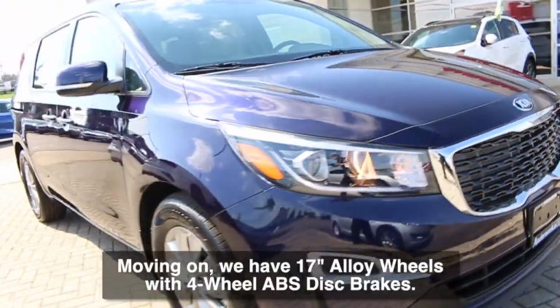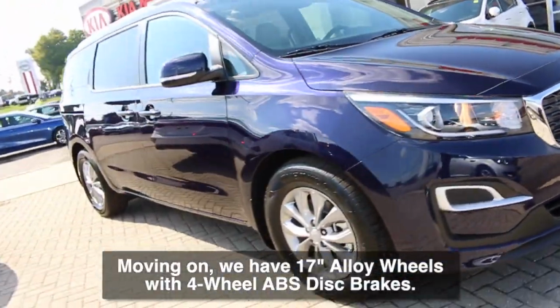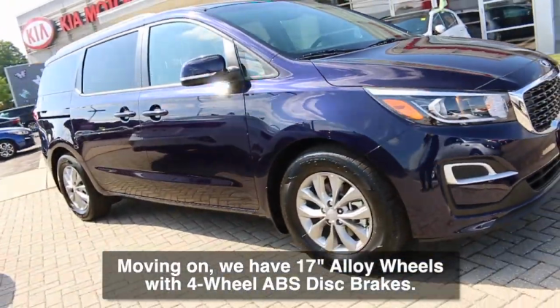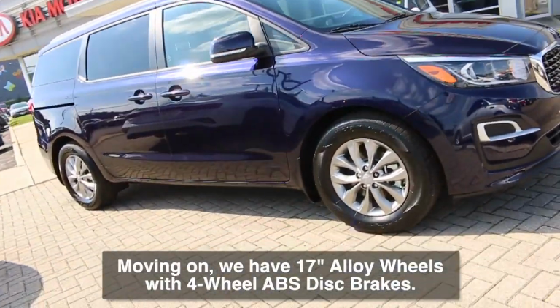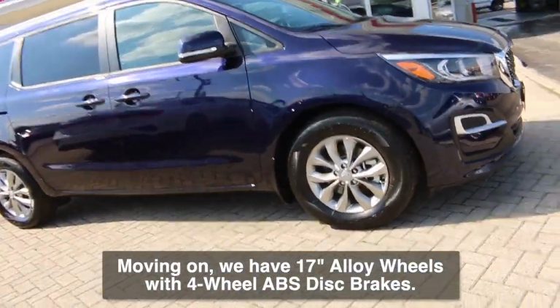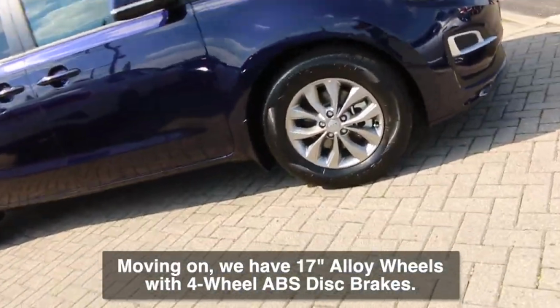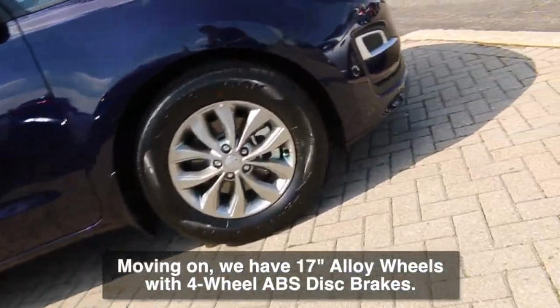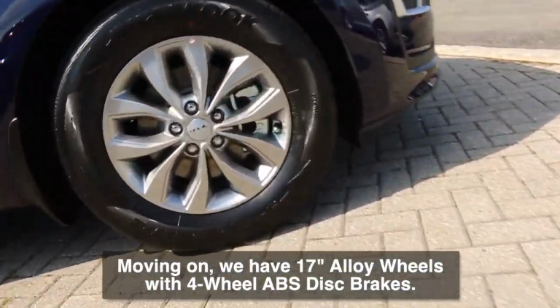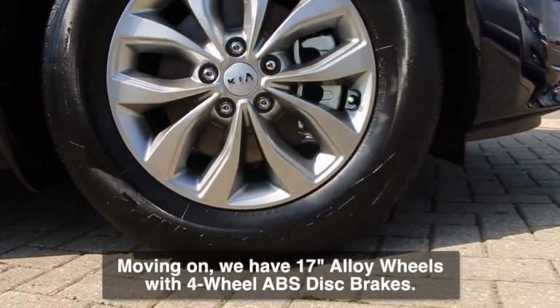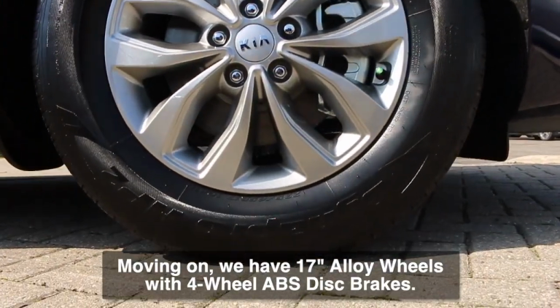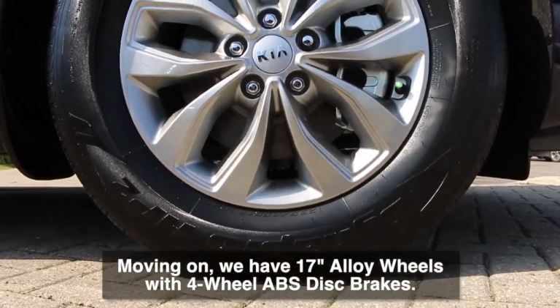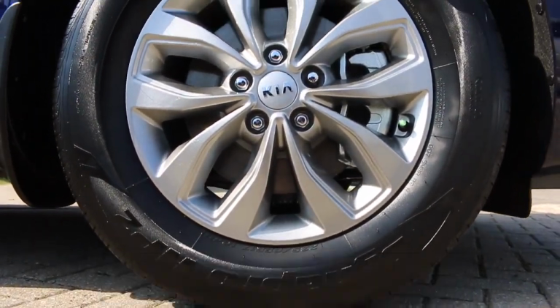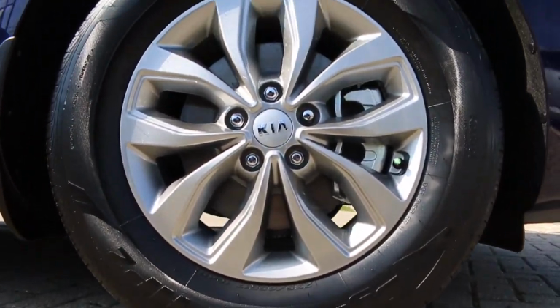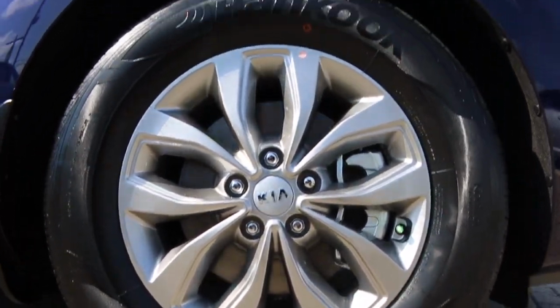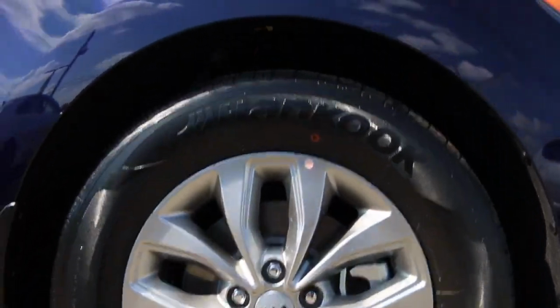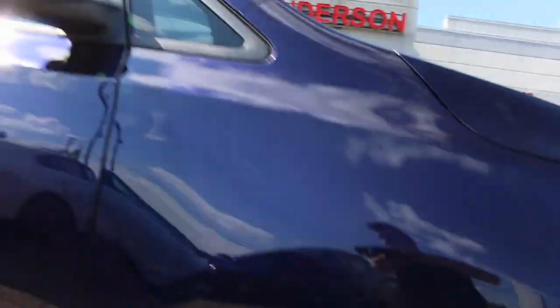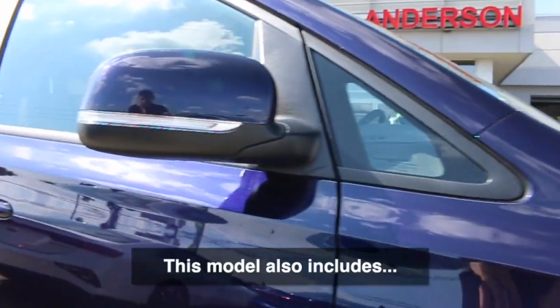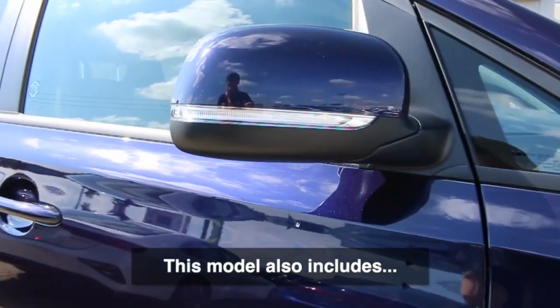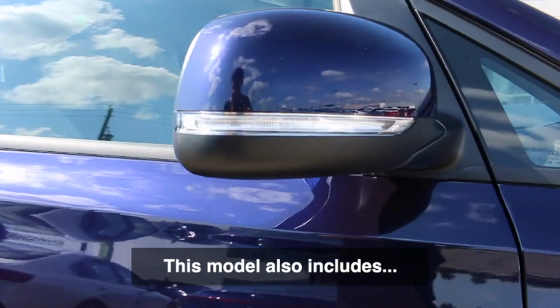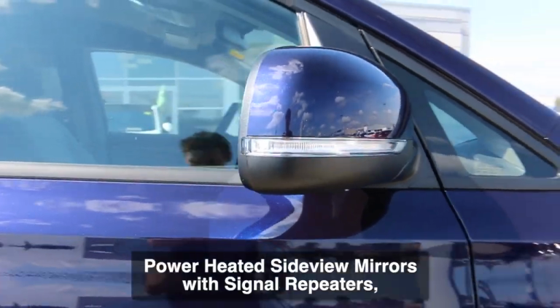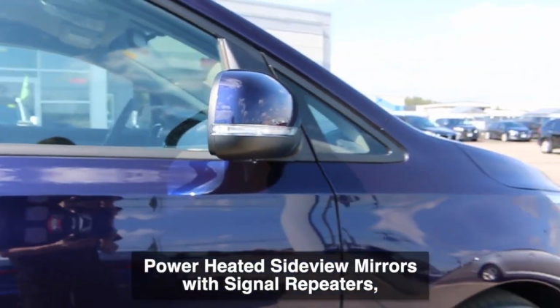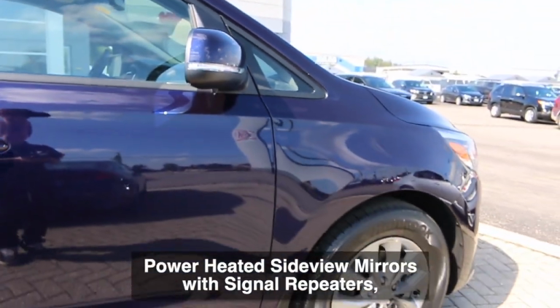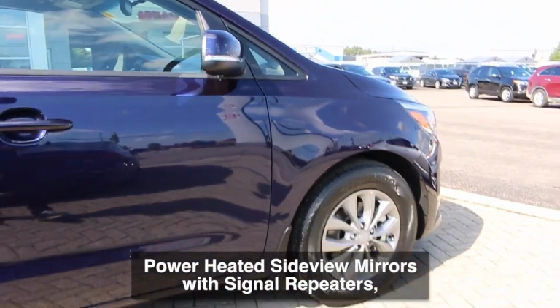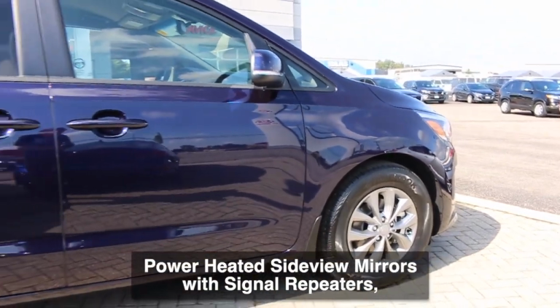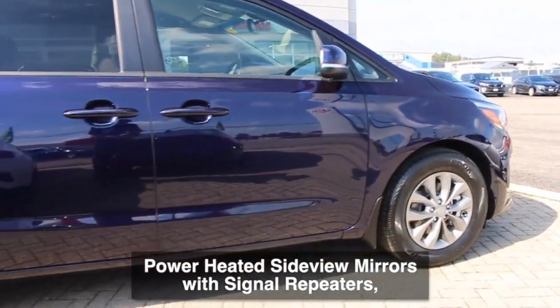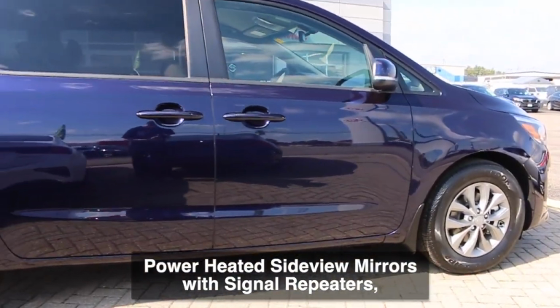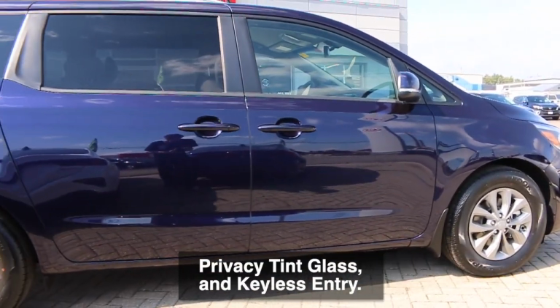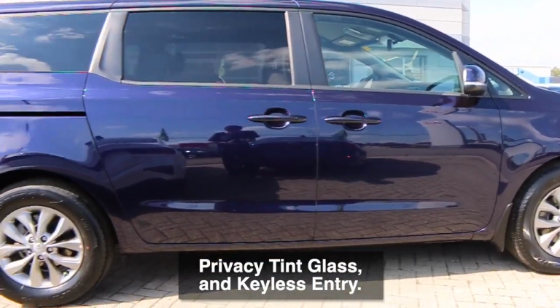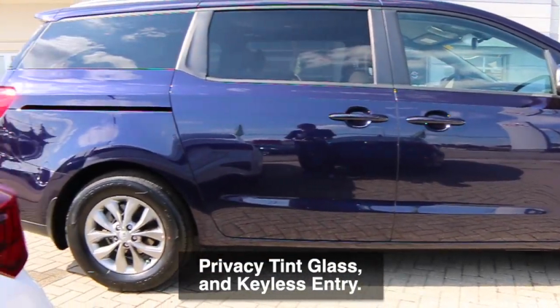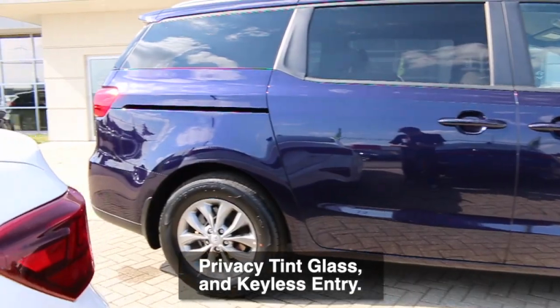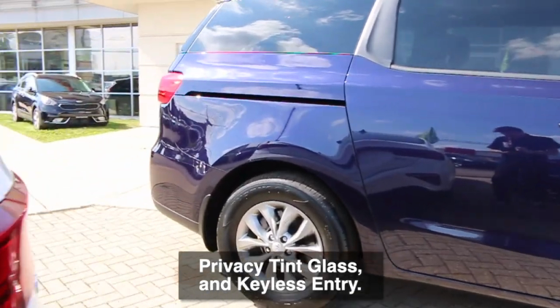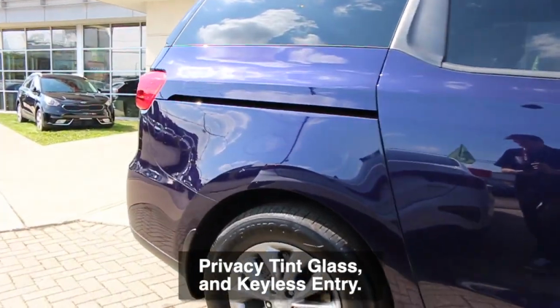Moving on, we have 17 inch alloy wheels with four wheel ABS disc brakes. This model also includes power heated side view mirrors with signal repeaters, privacy tint glass, and keyless entry.